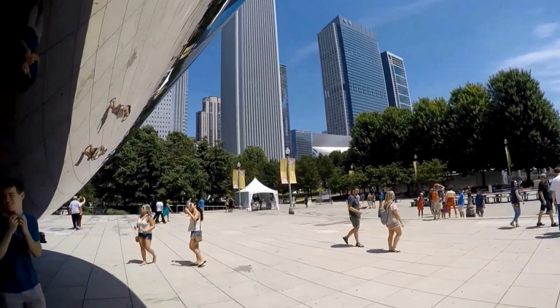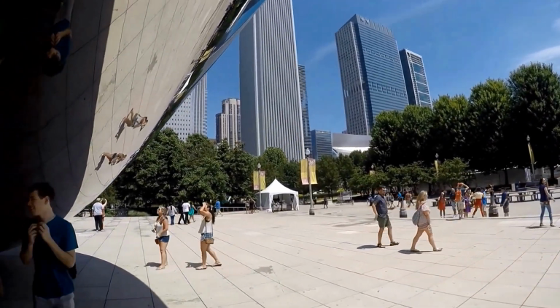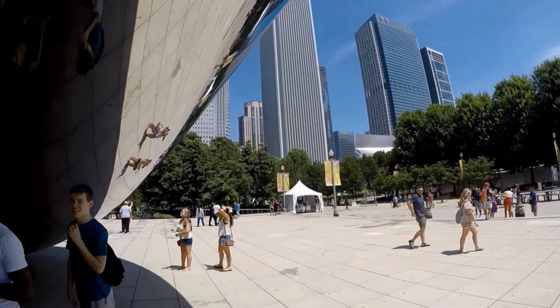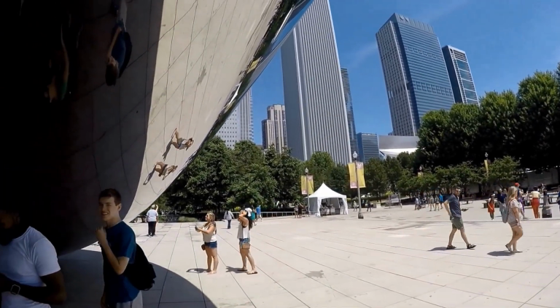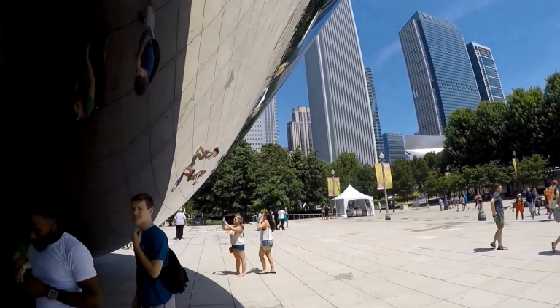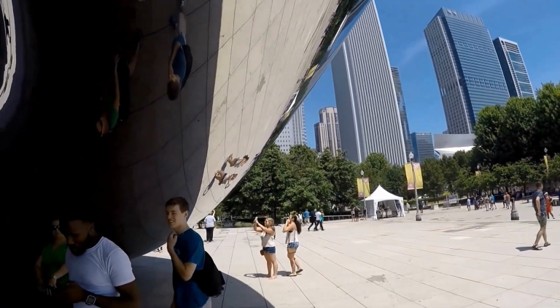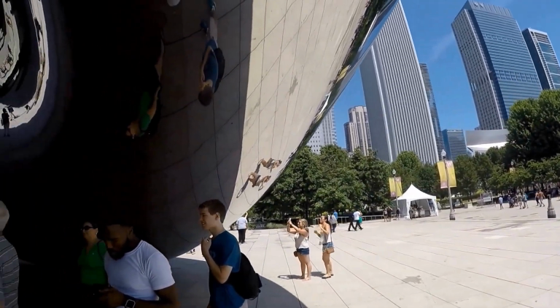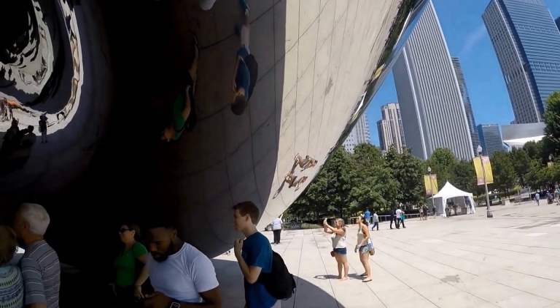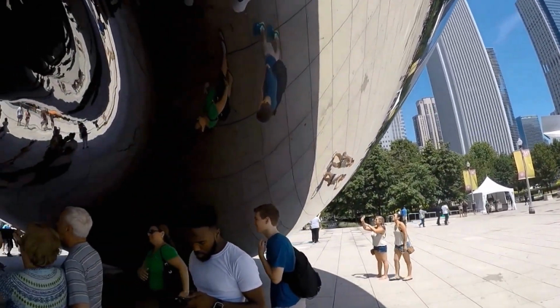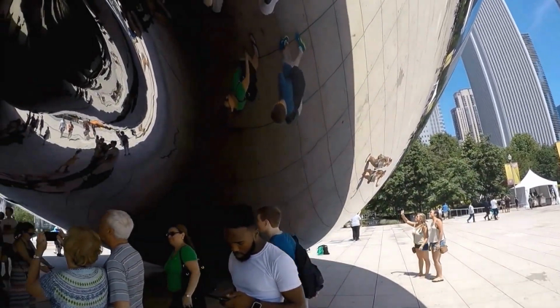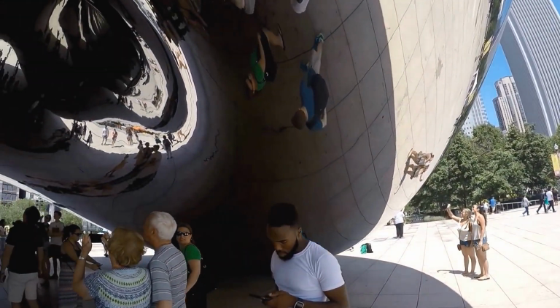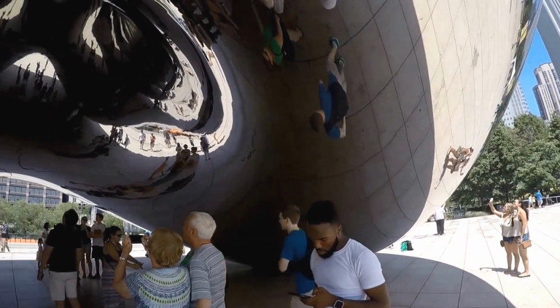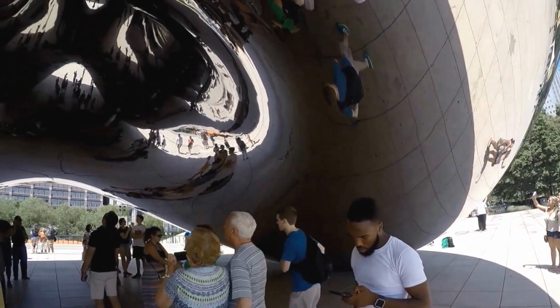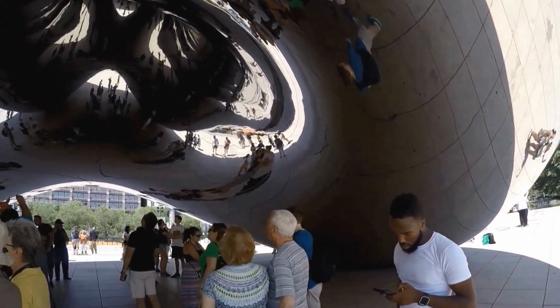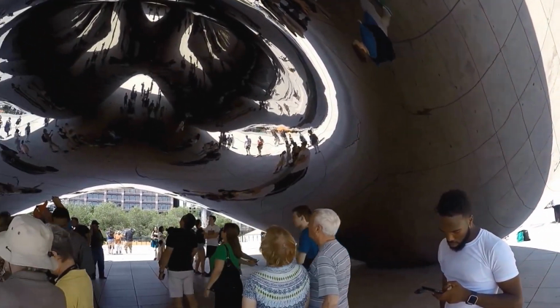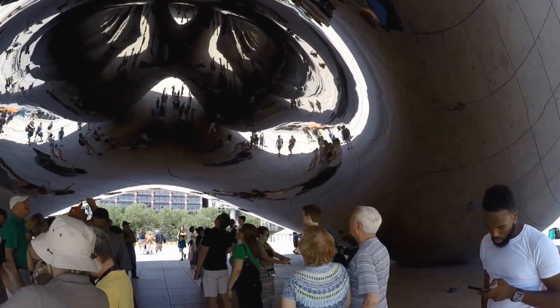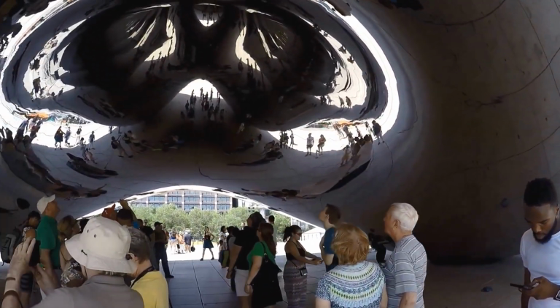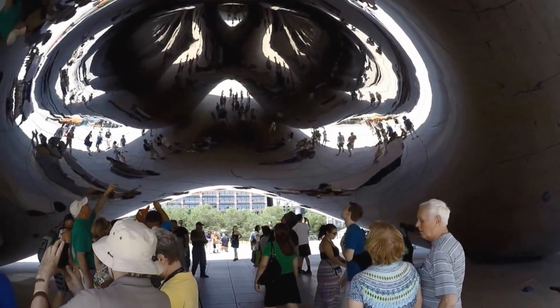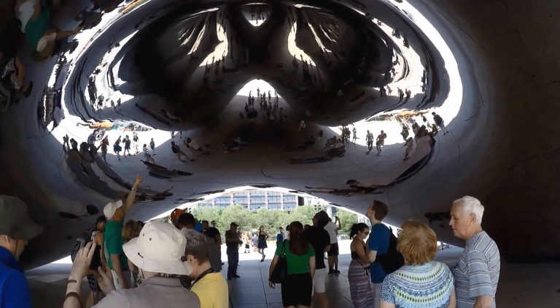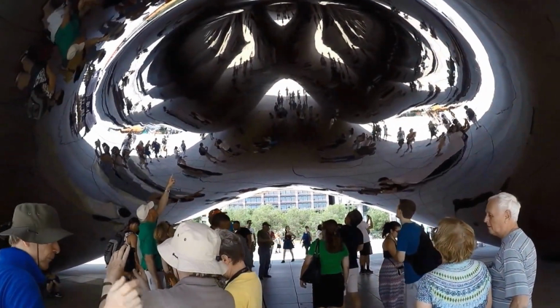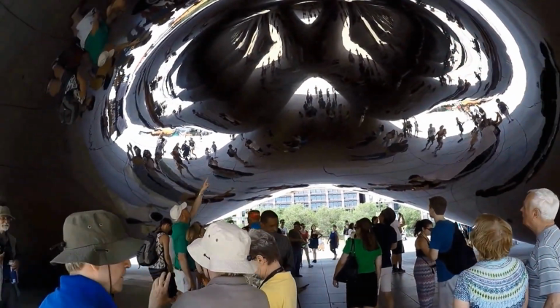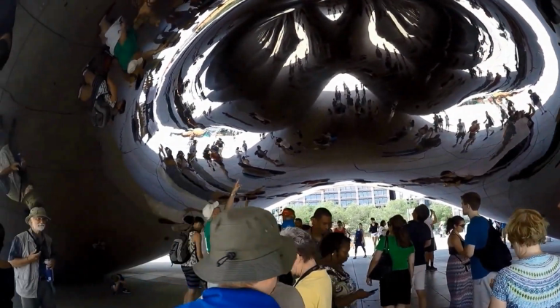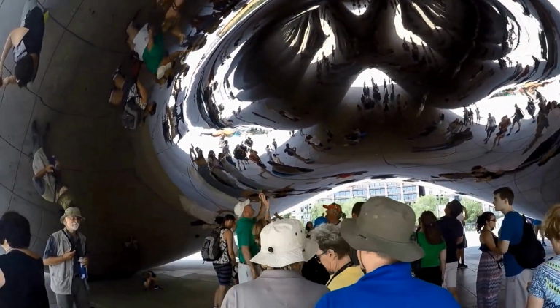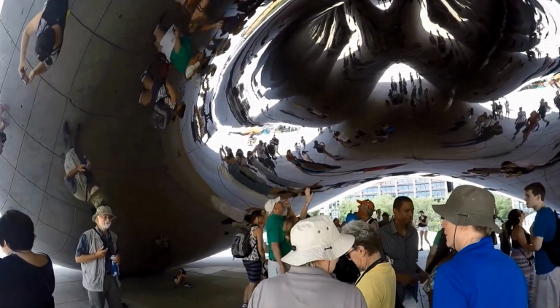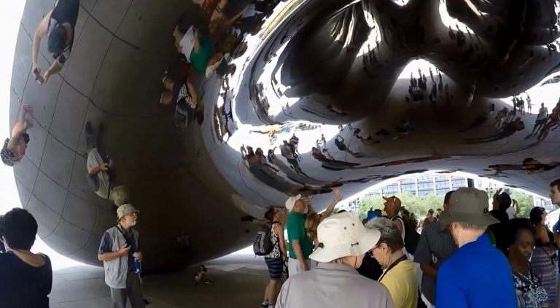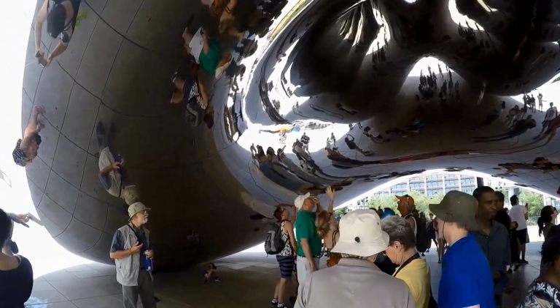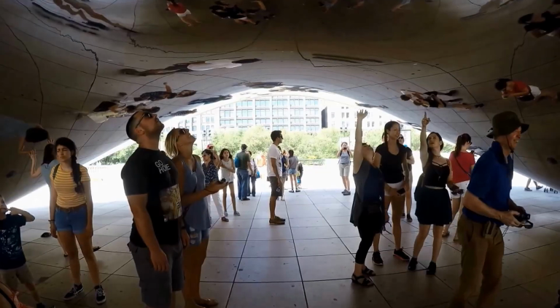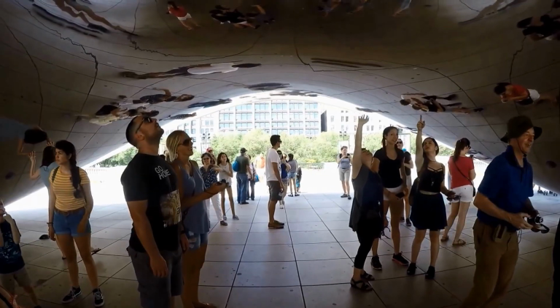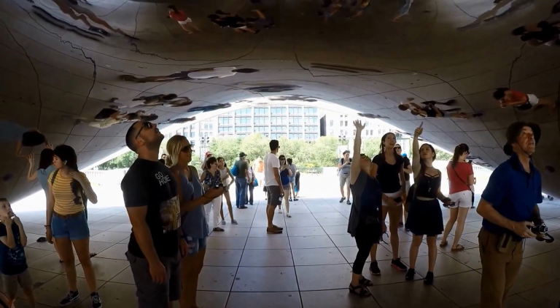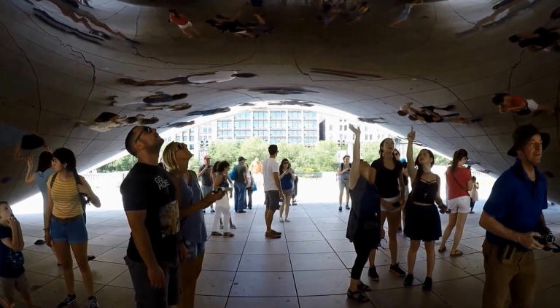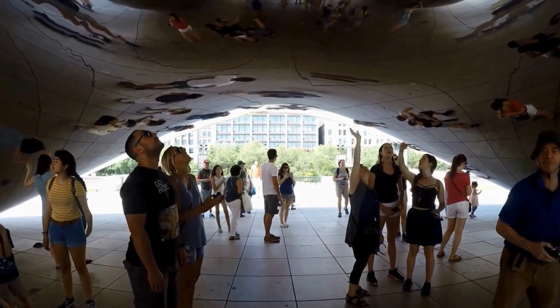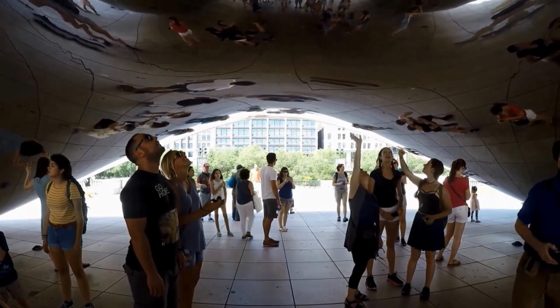For current information on Cloud Gate and events in Millennium Park, you can also download the Millennium Park app for events and maps through the Apple App Store or through Google Play on your mobile phone.